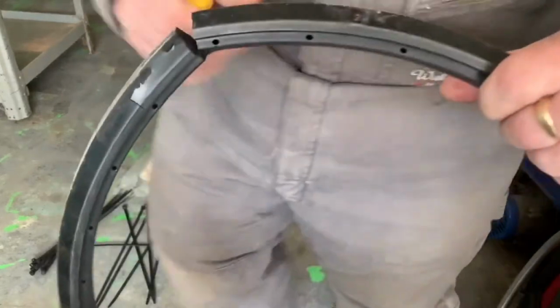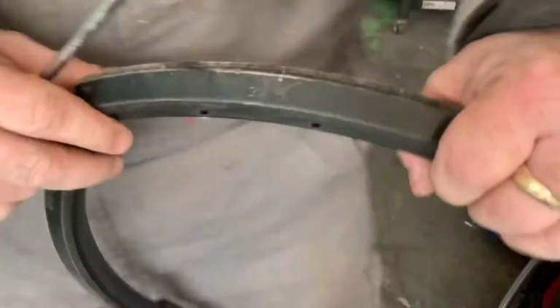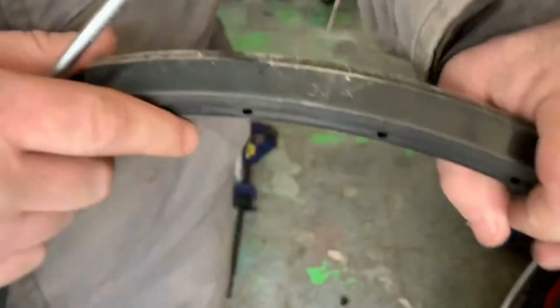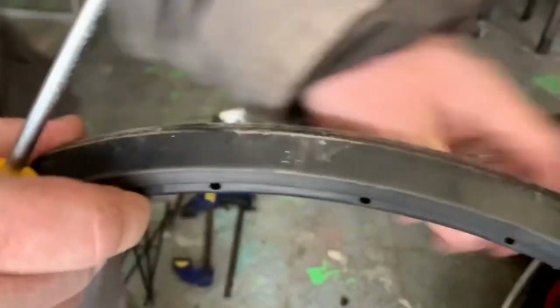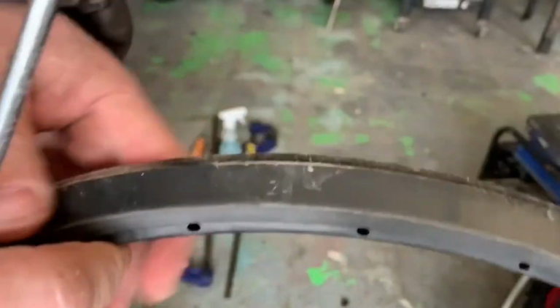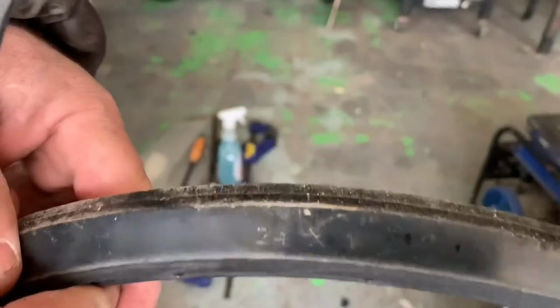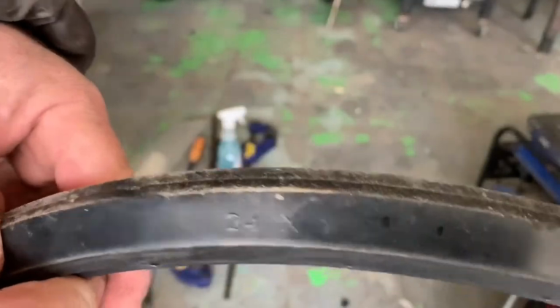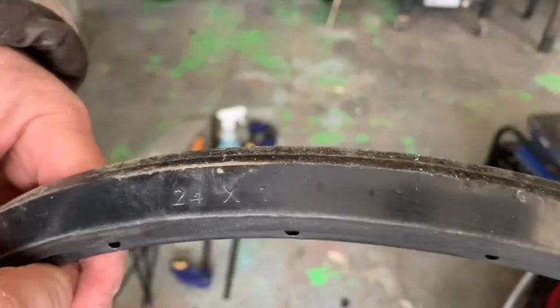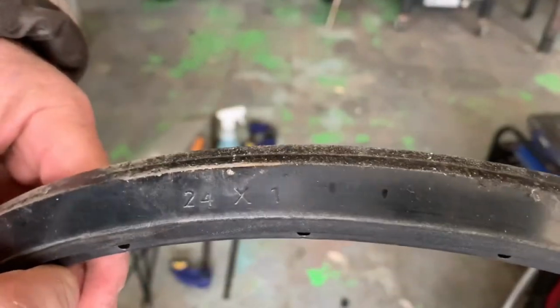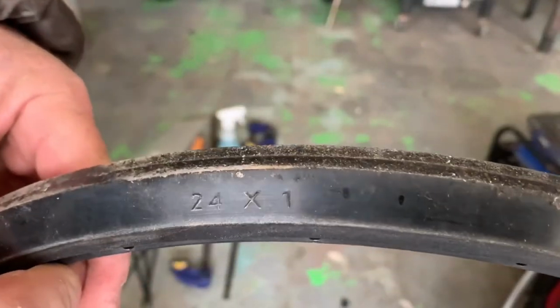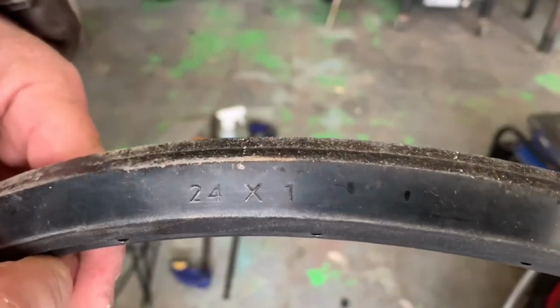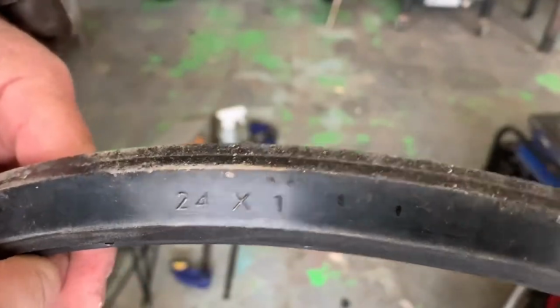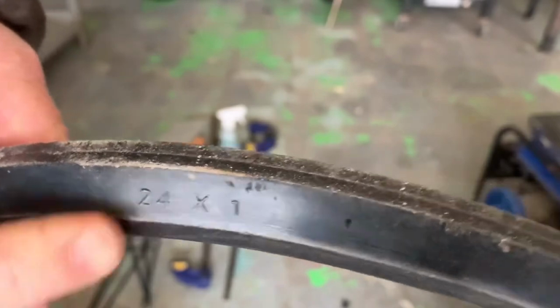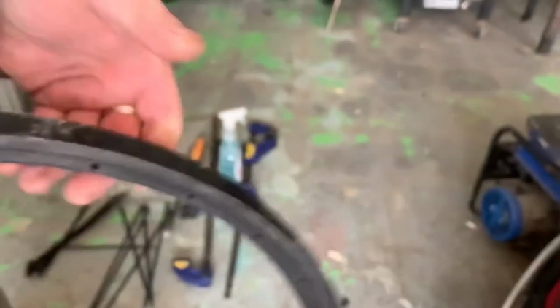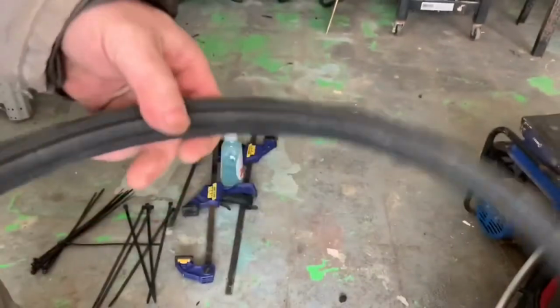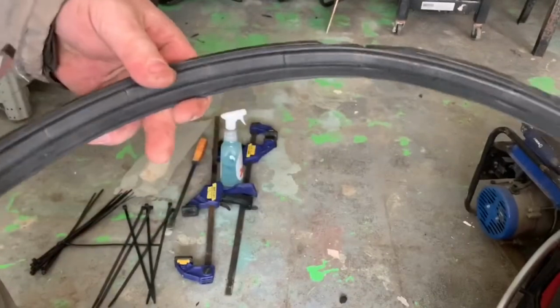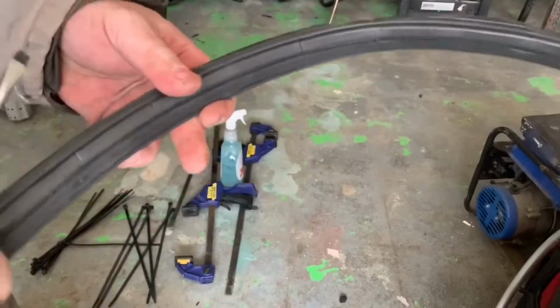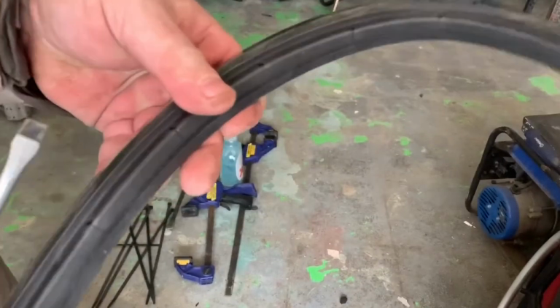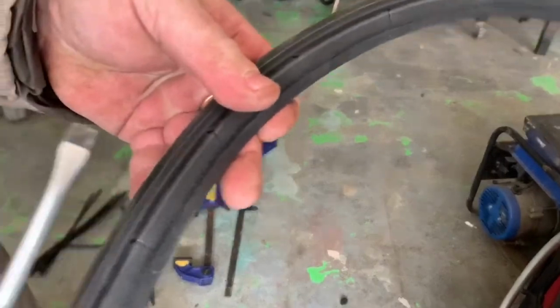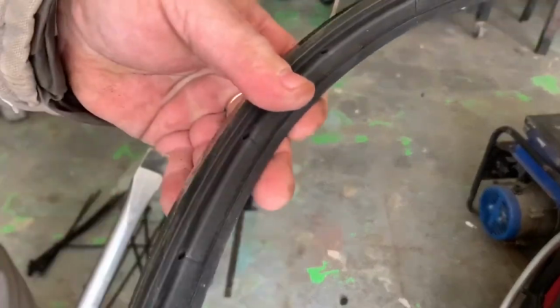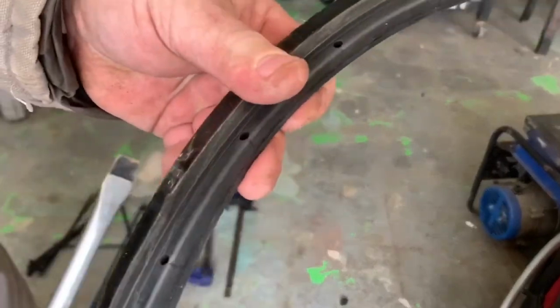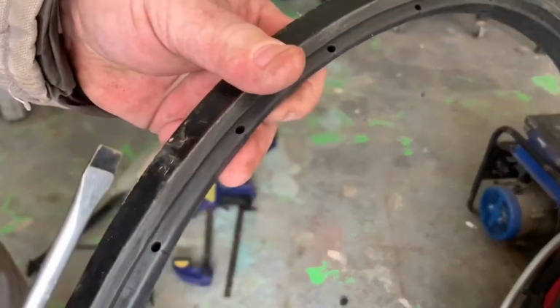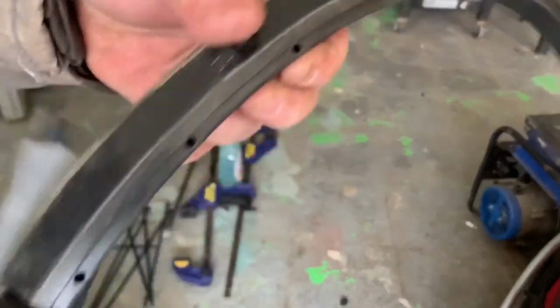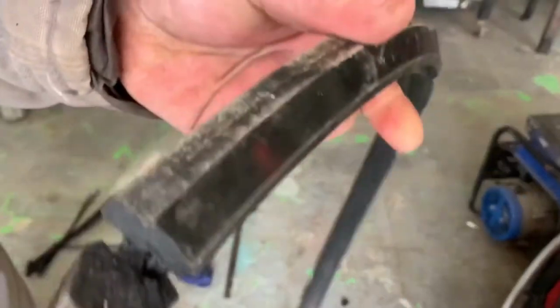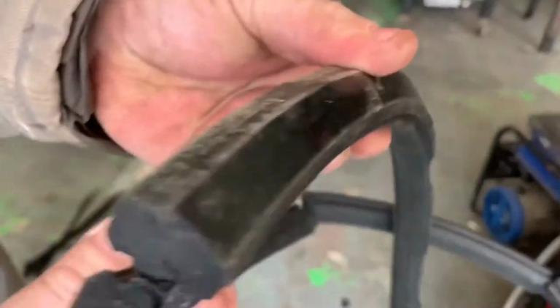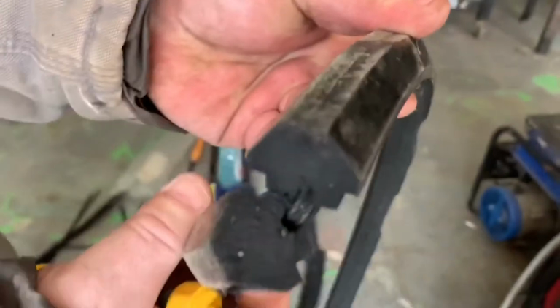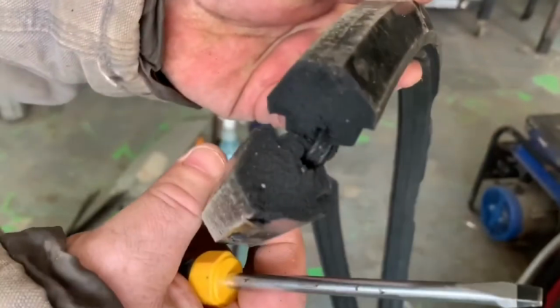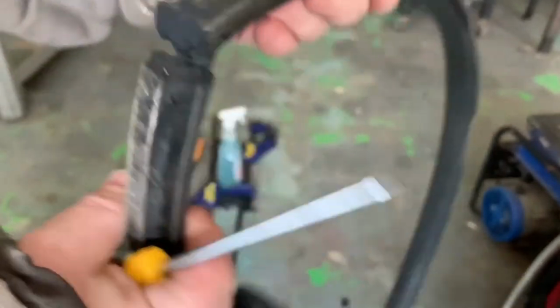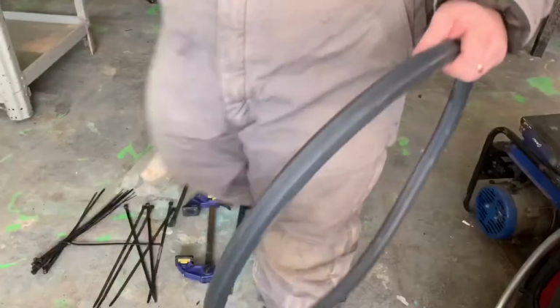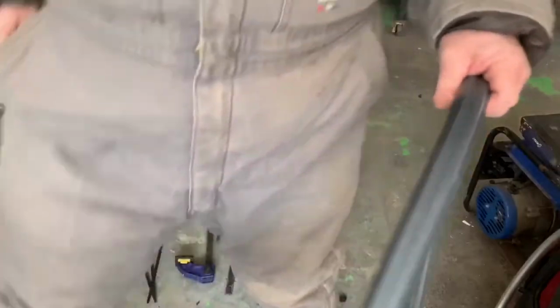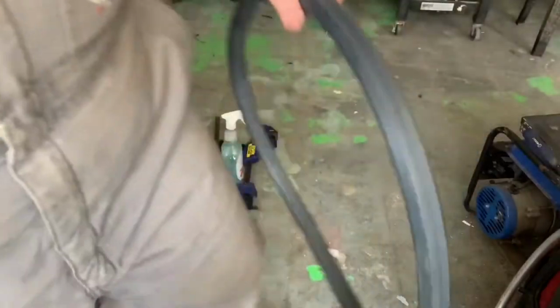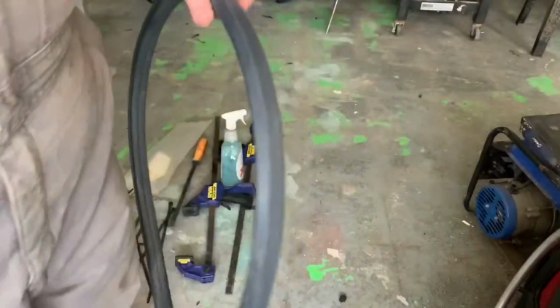Now look at this. Here's the tire. You can see the size on the tire itself — it's a 24 by 1, and it is a hard rubber tire. So that's a good tire.